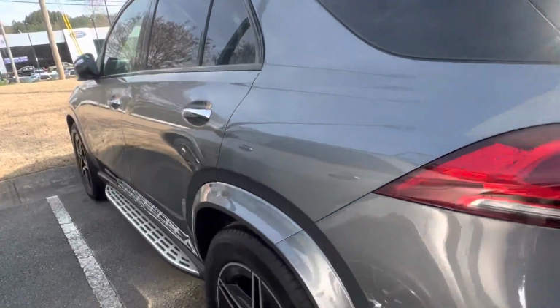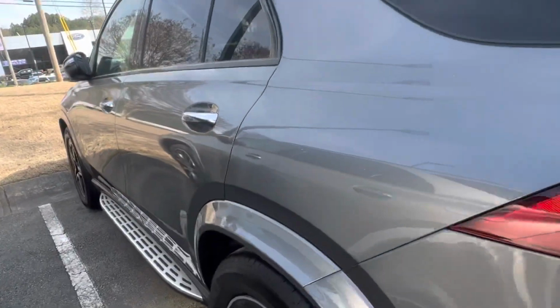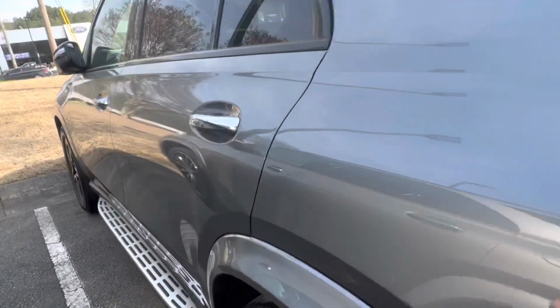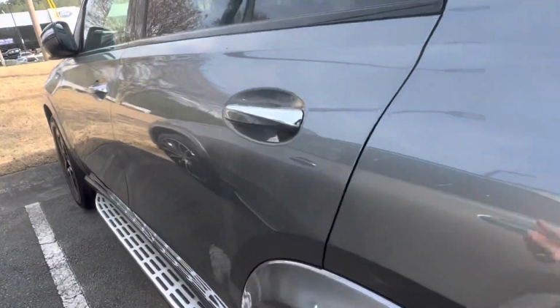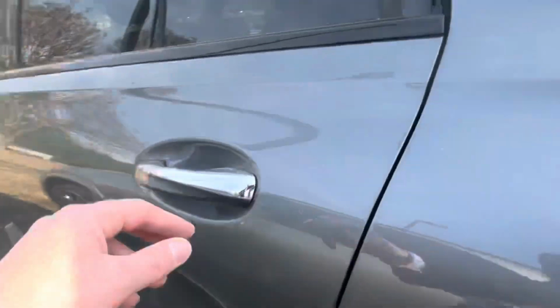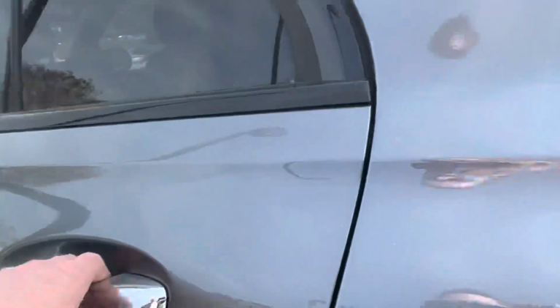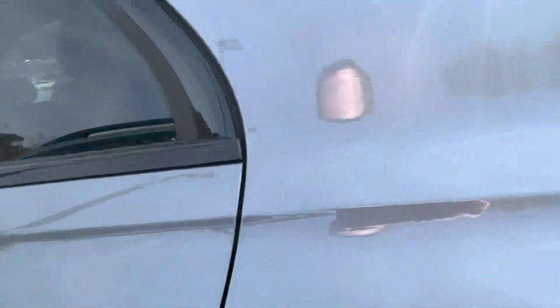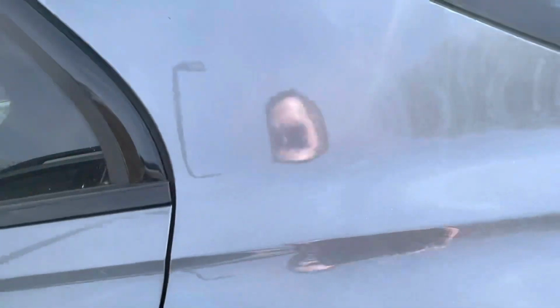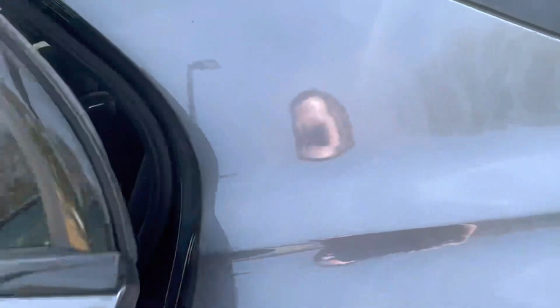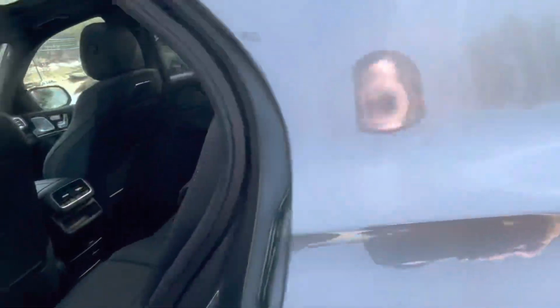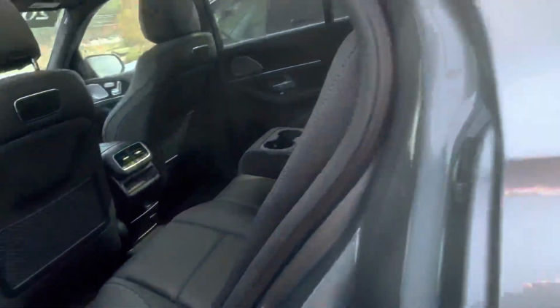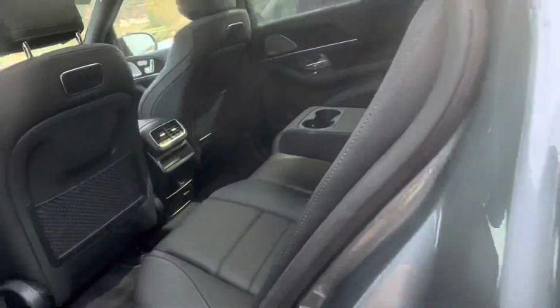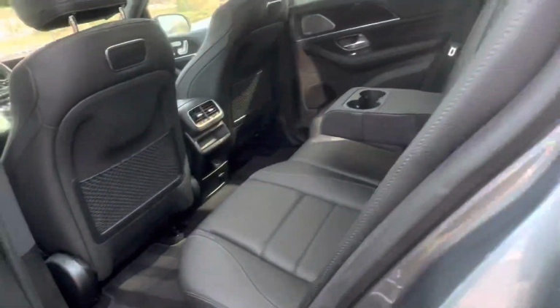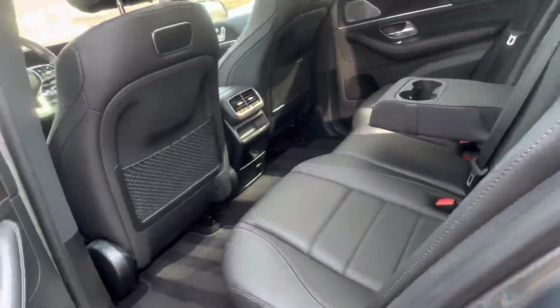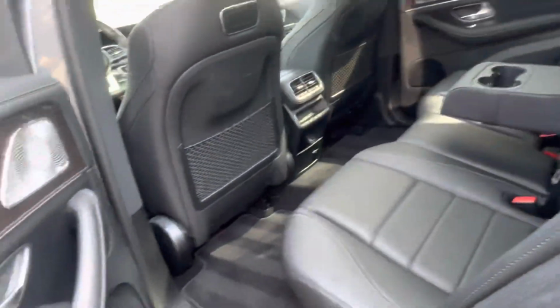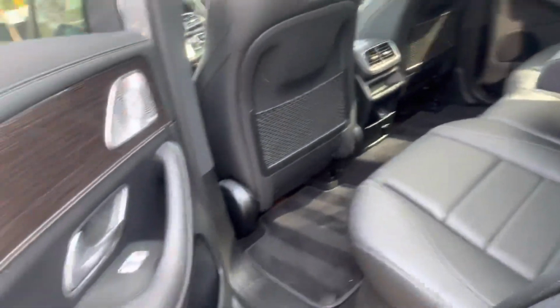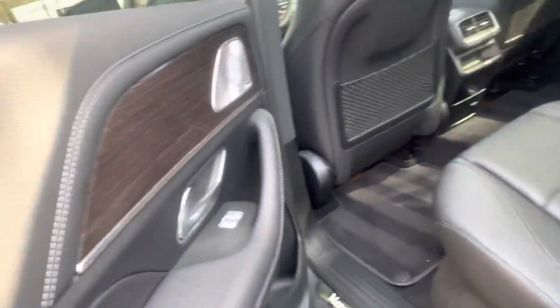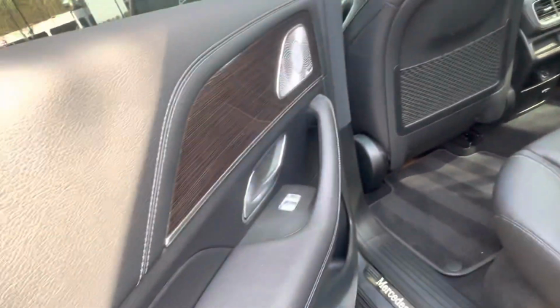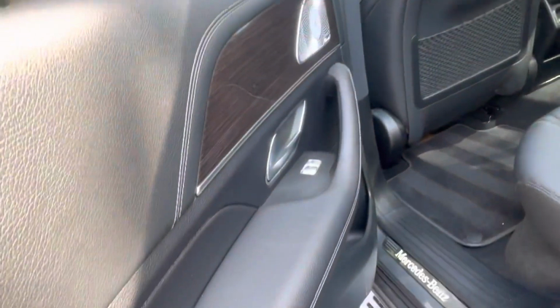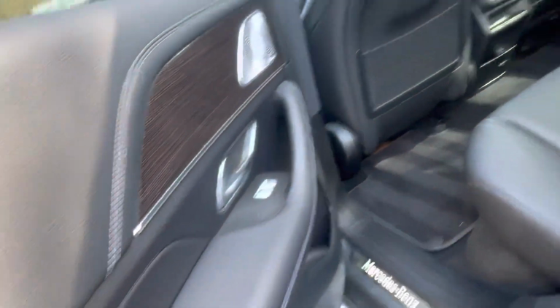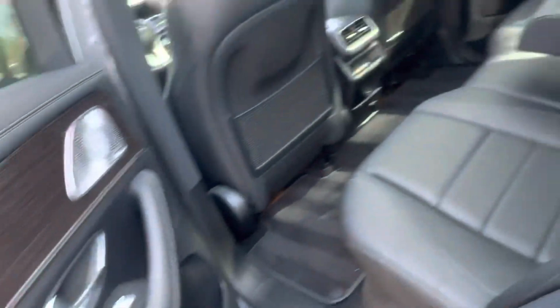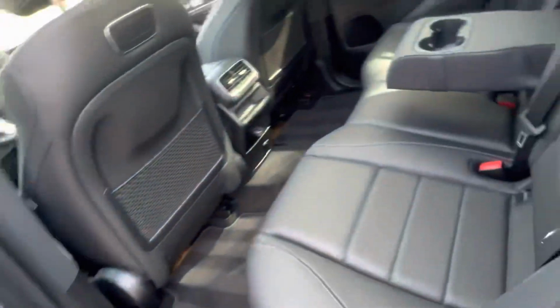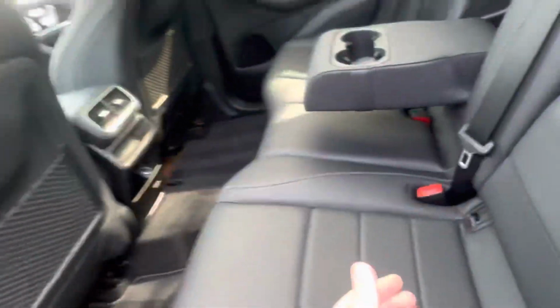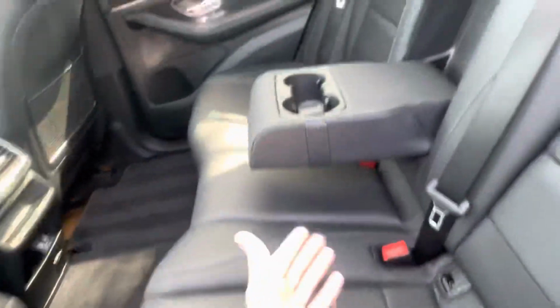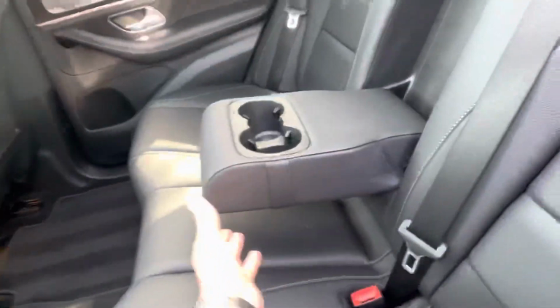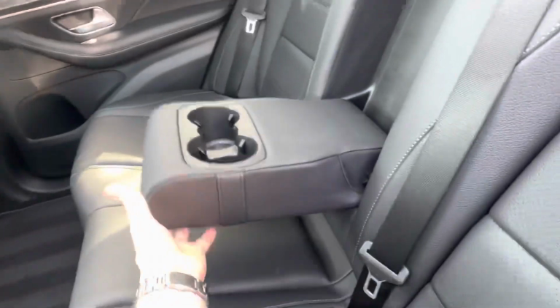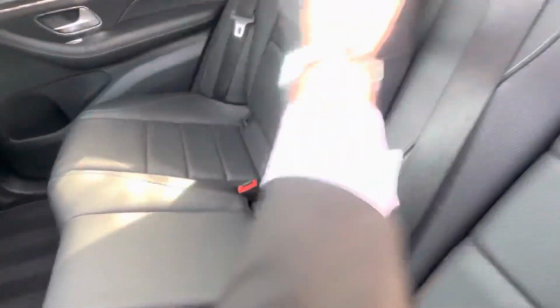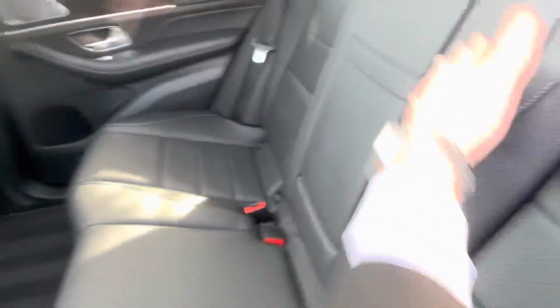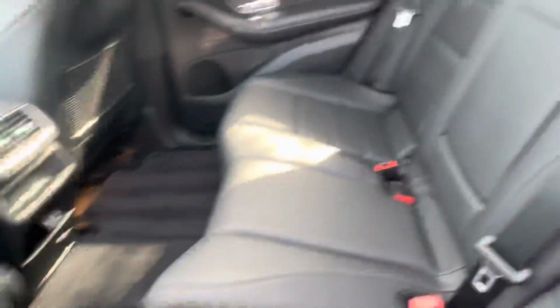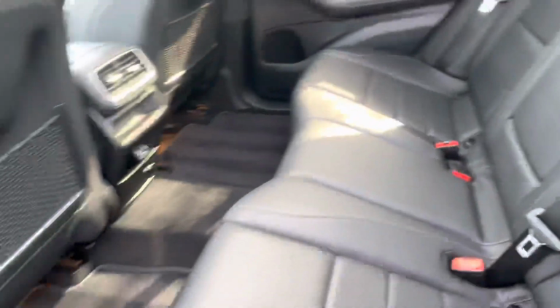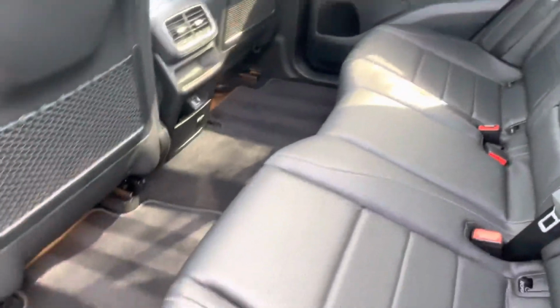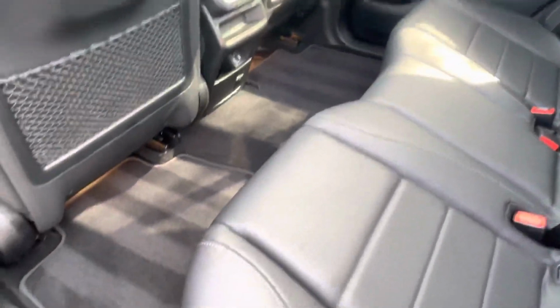Really good looking car. It has the illuminated running boards. It looks spectacular — I mean, looks like no one's even sat back here.